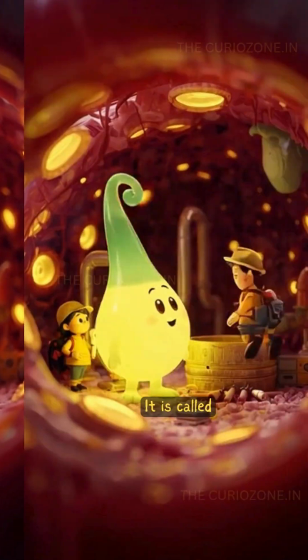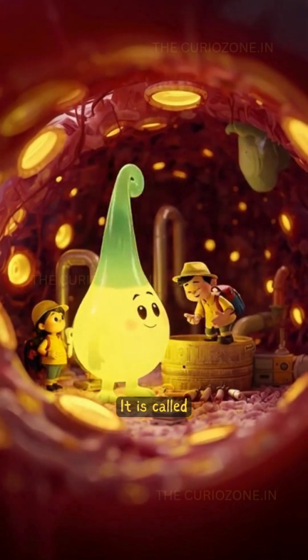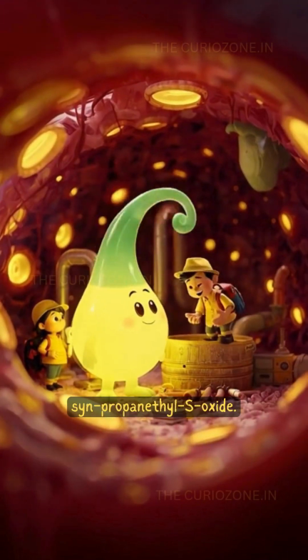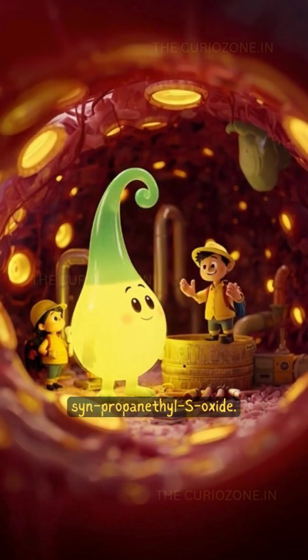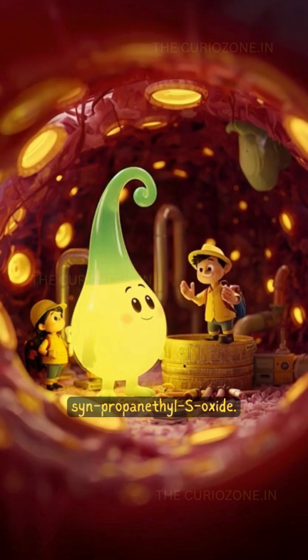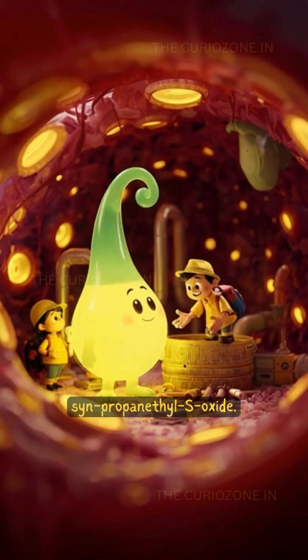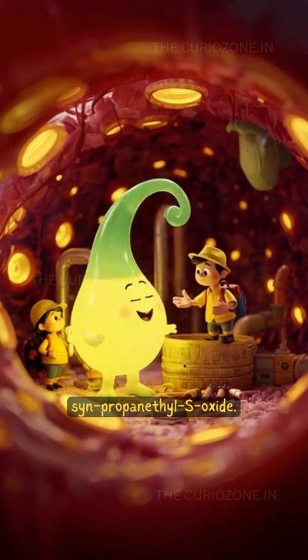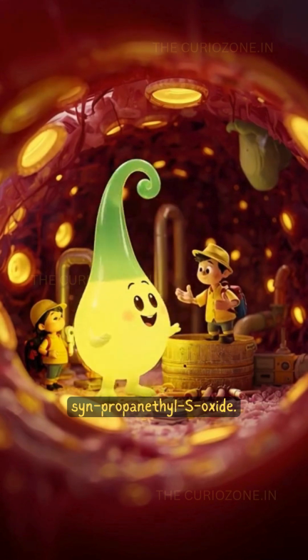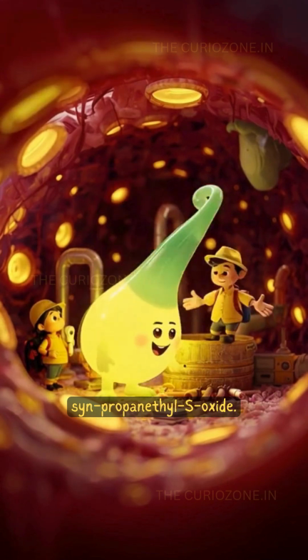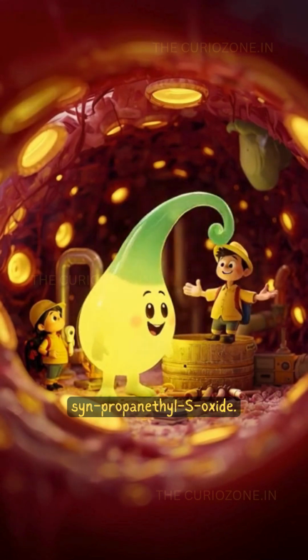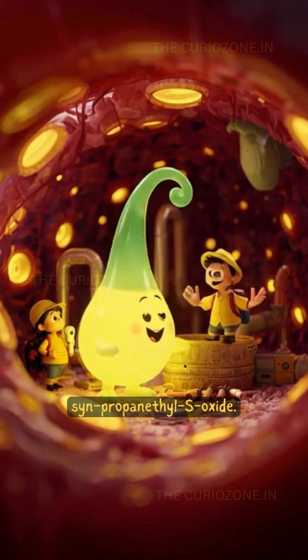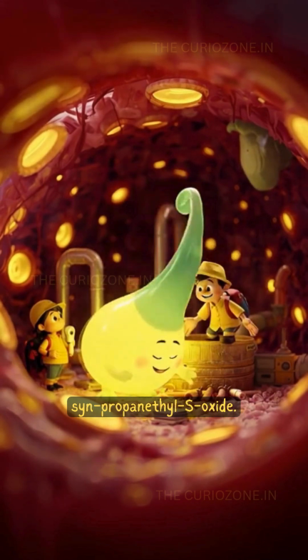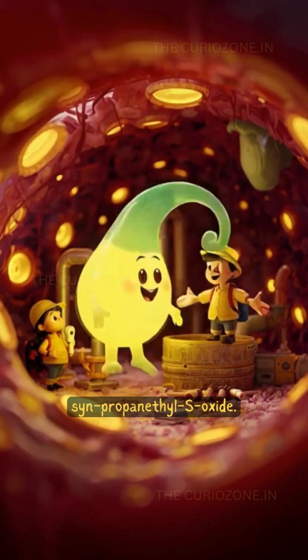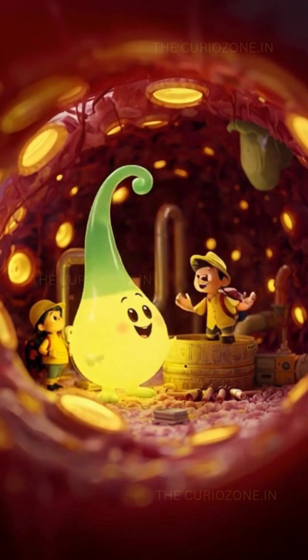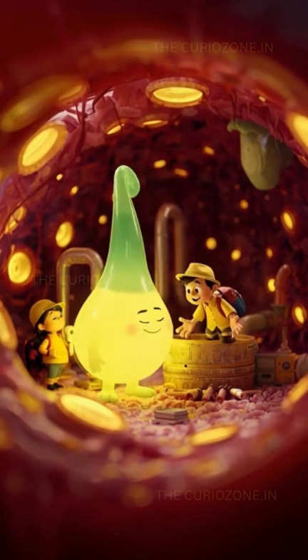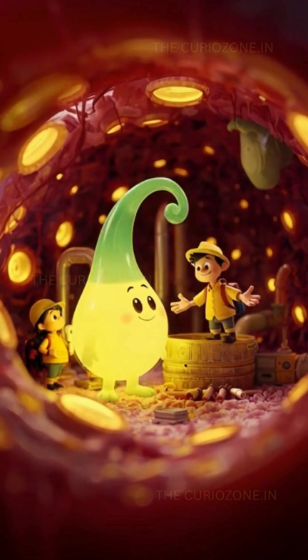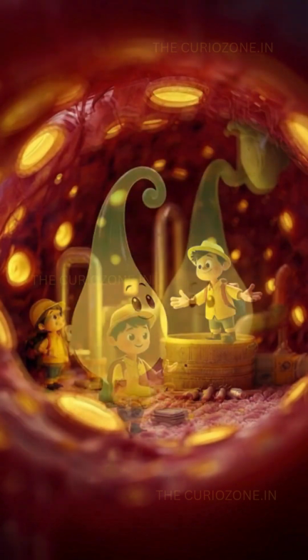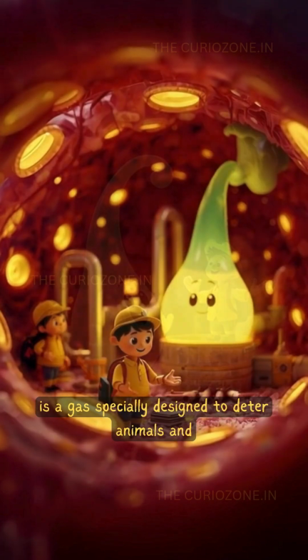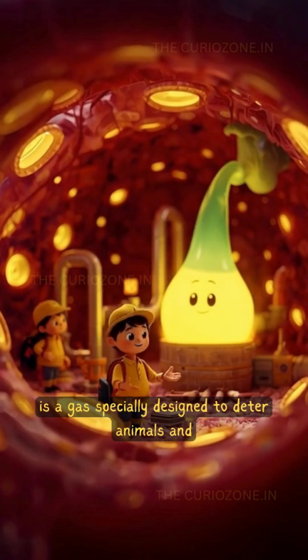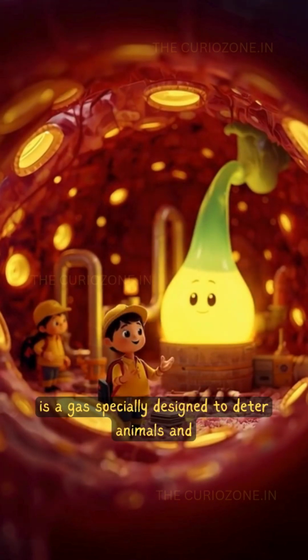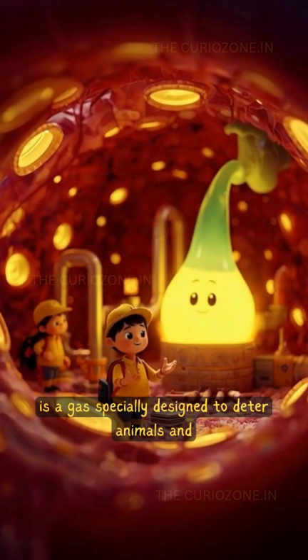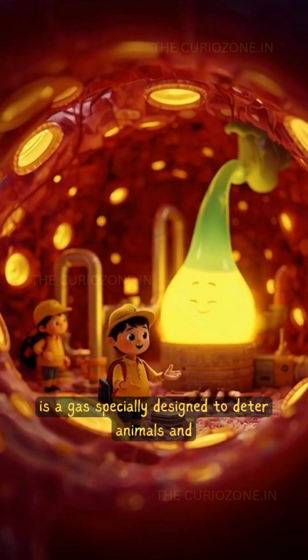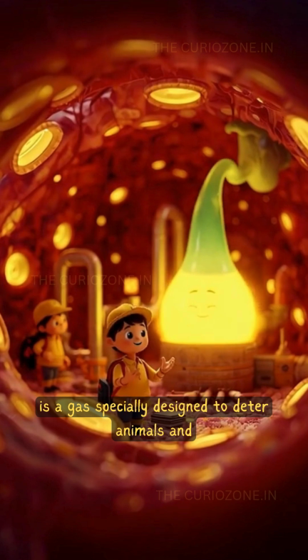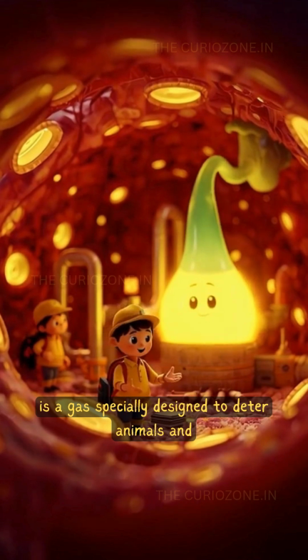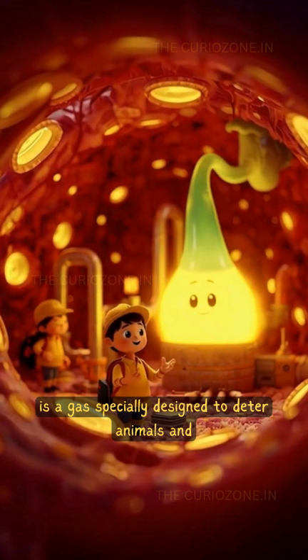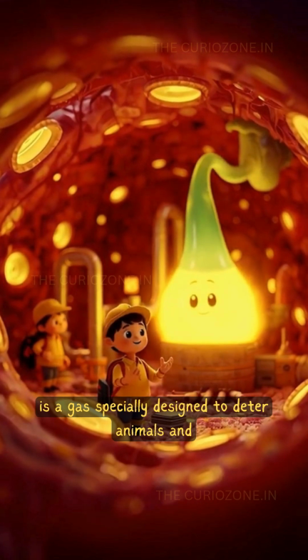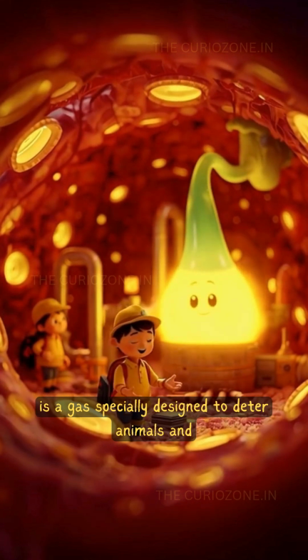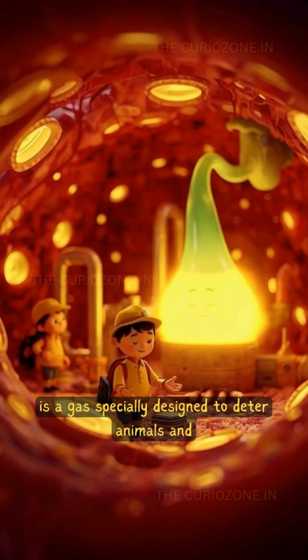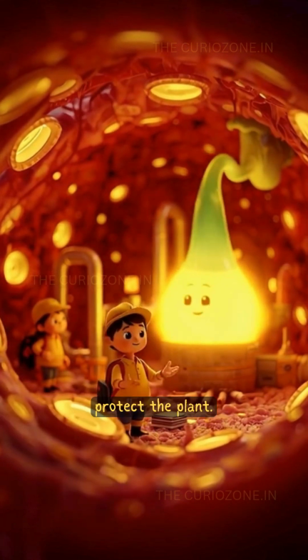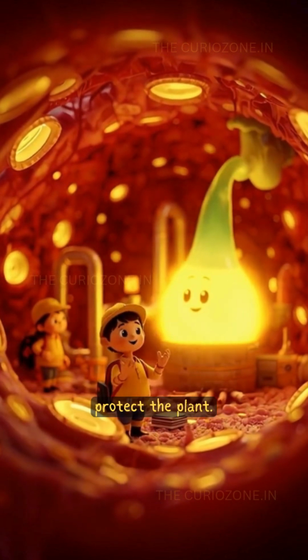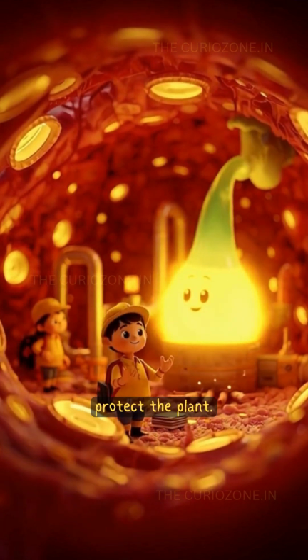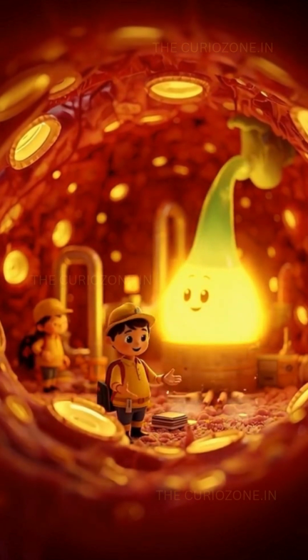The onion converts them into a highly volatile gas called syn-propanethyl S-oxide — a gas specially designed to deter animals and protect the plant.